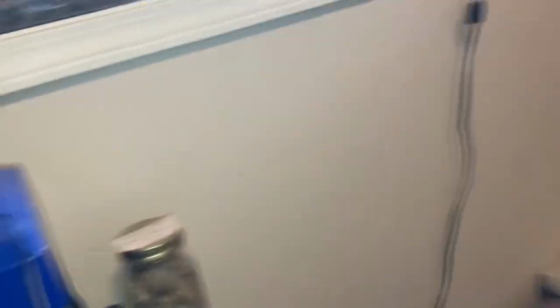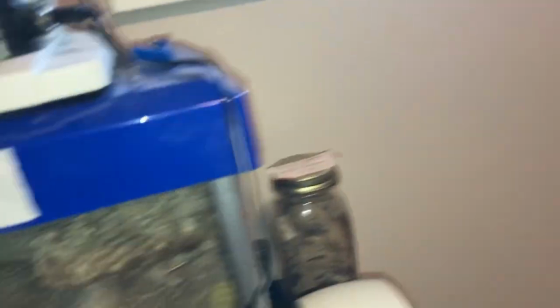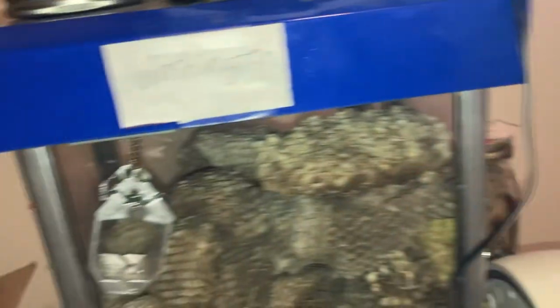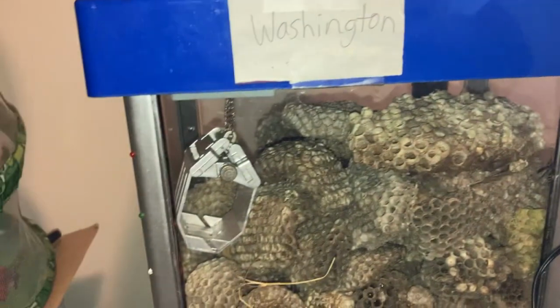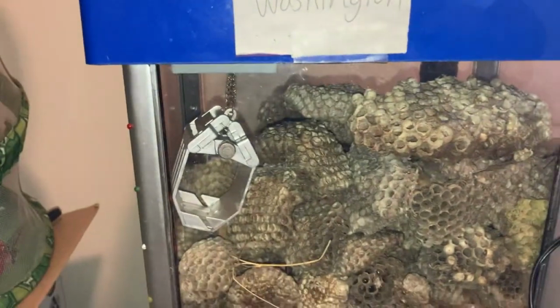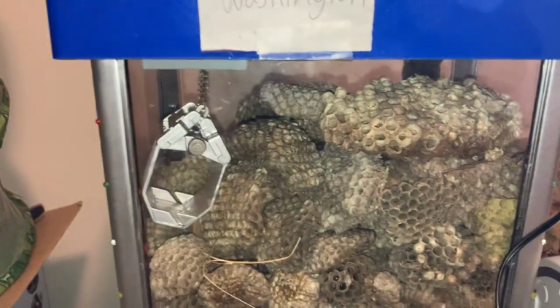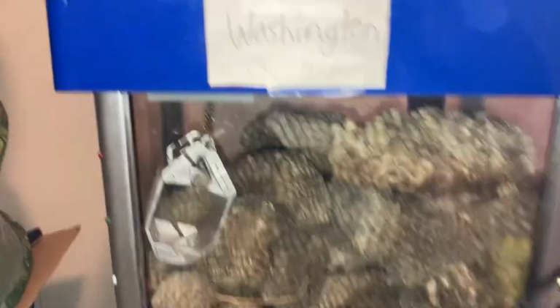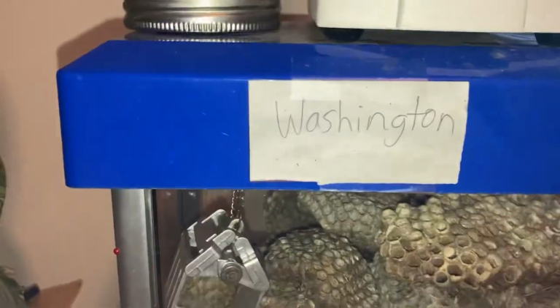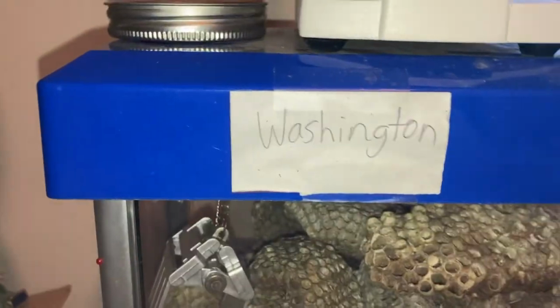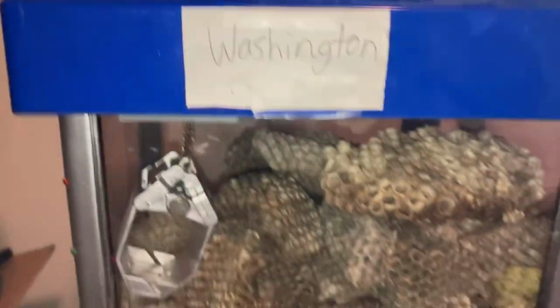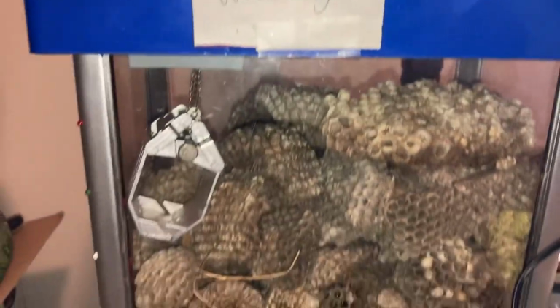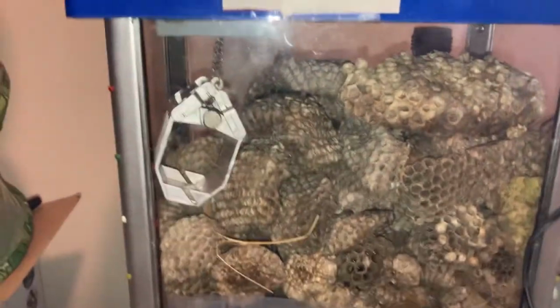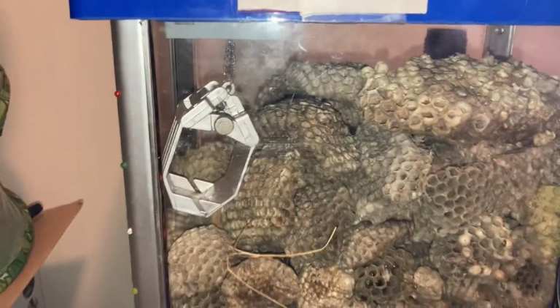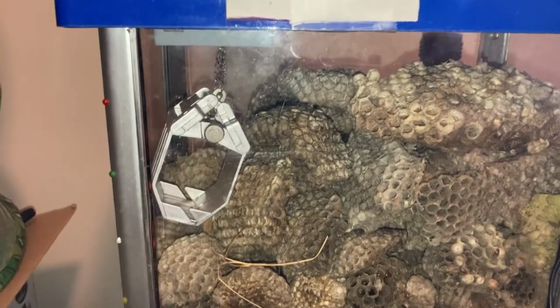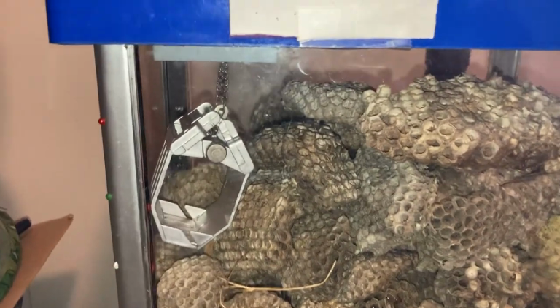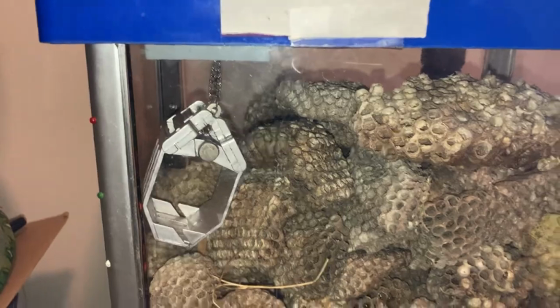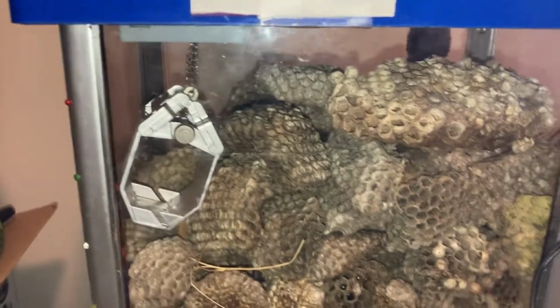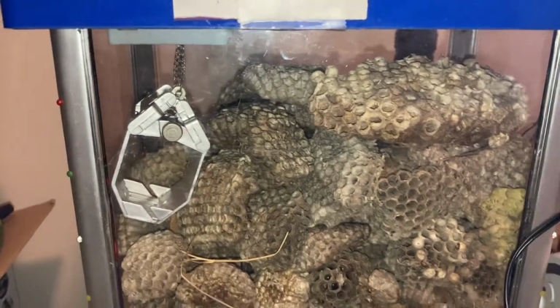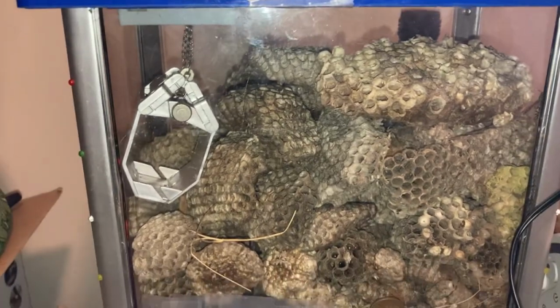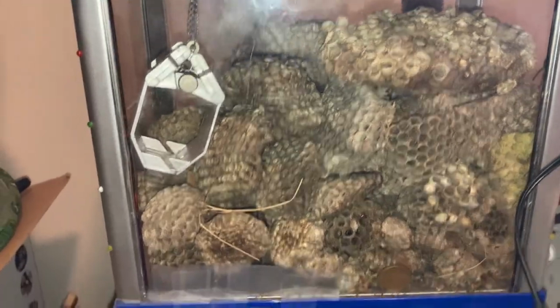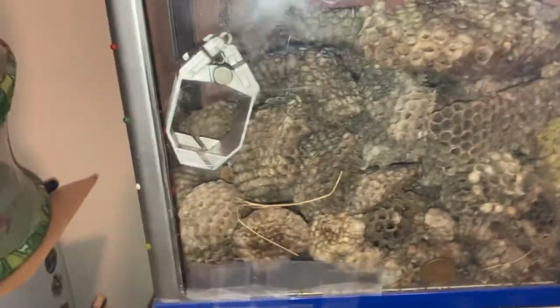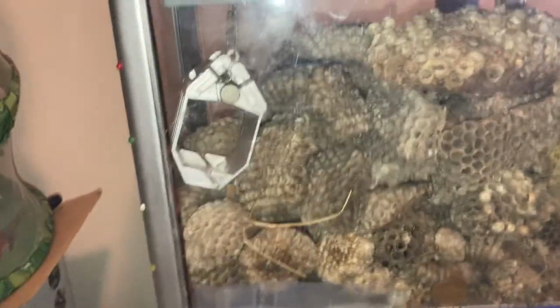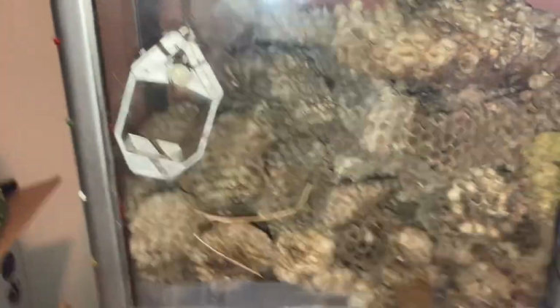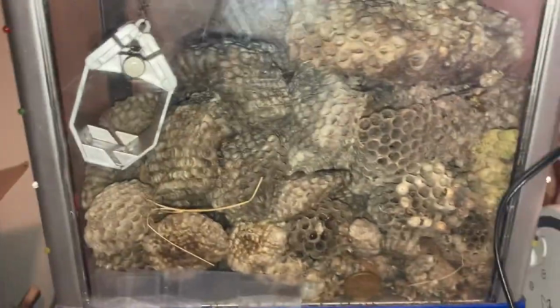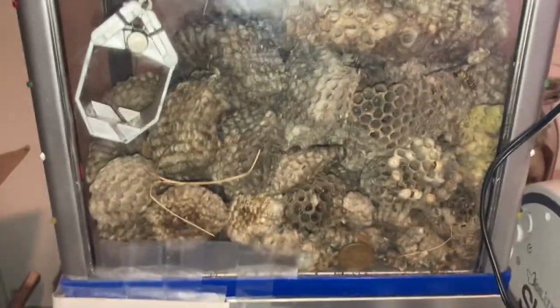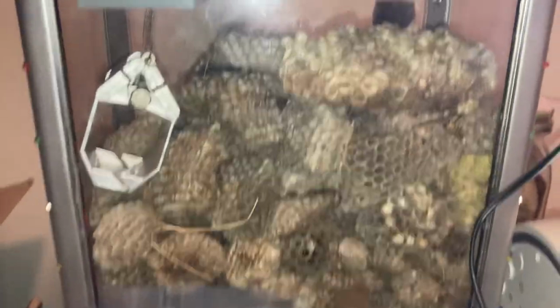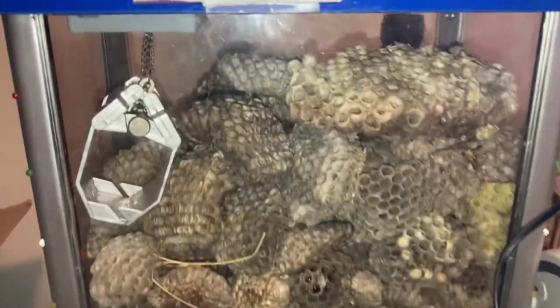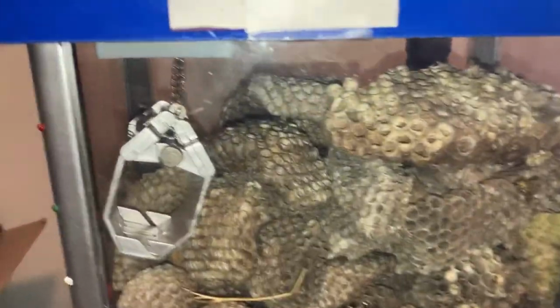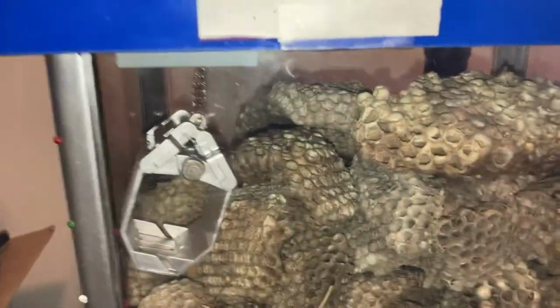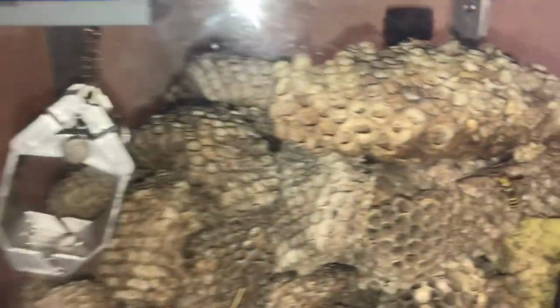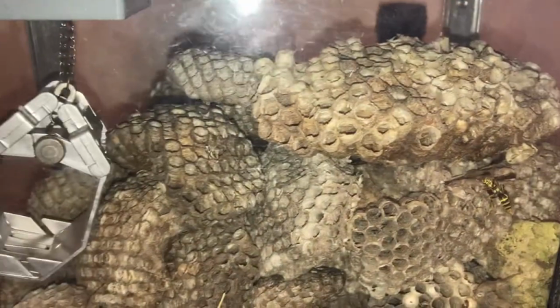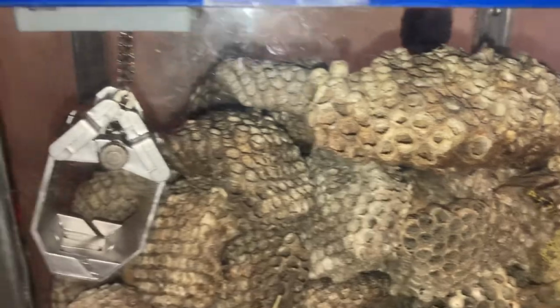Here are some more nests I found in Washington — these are European paper wasp nests.